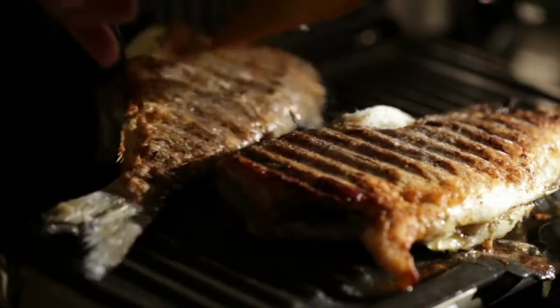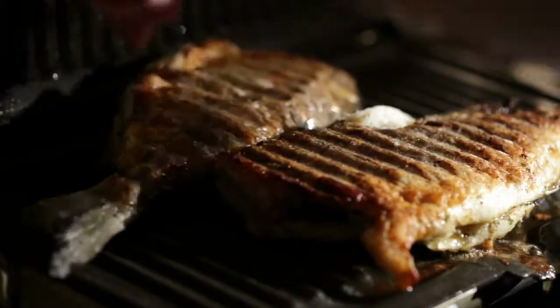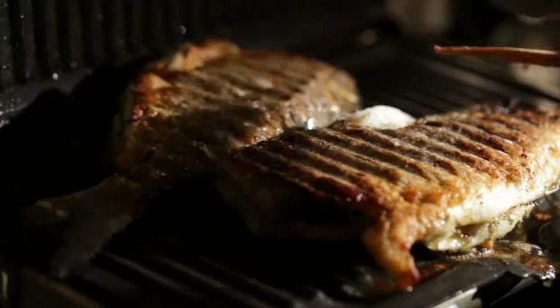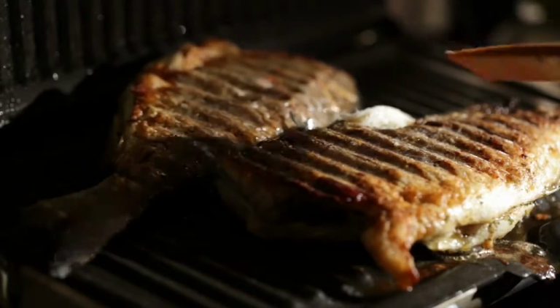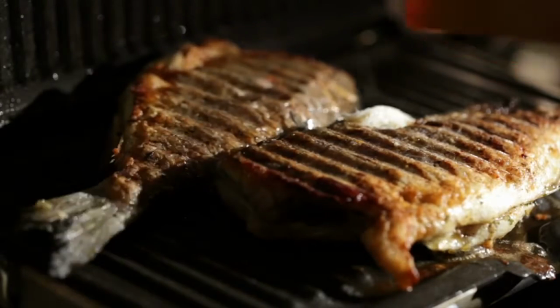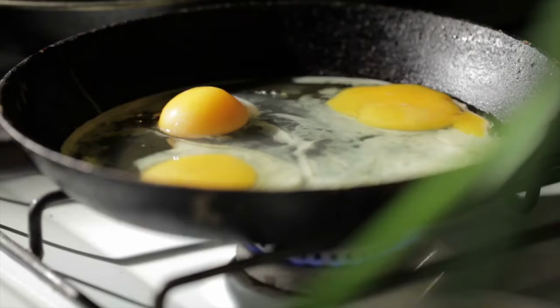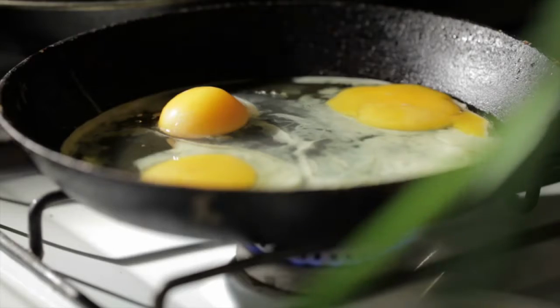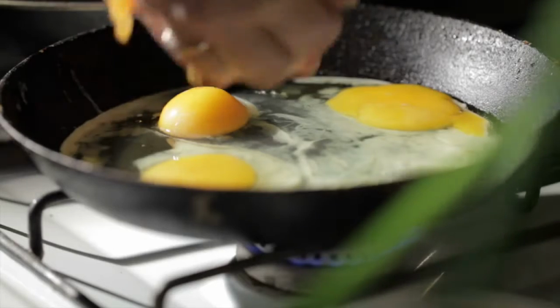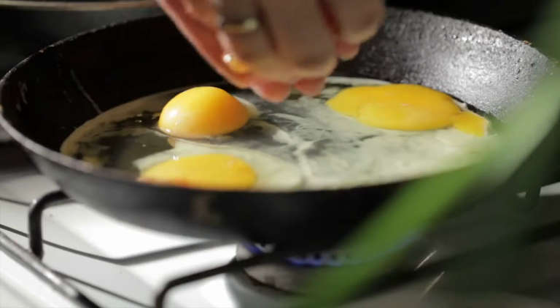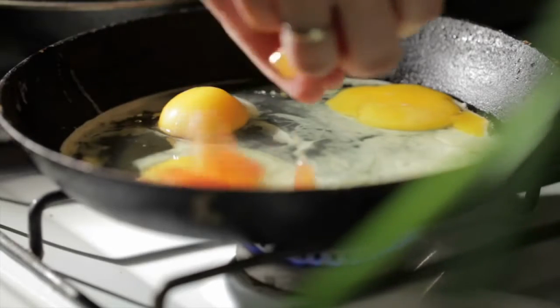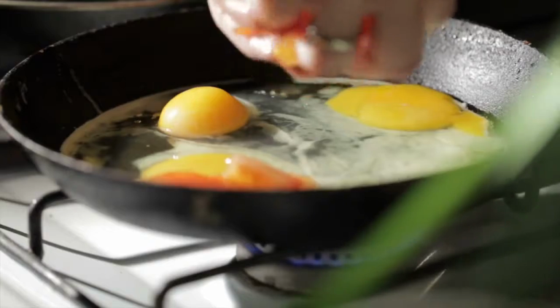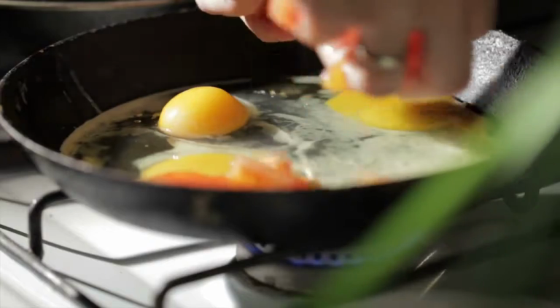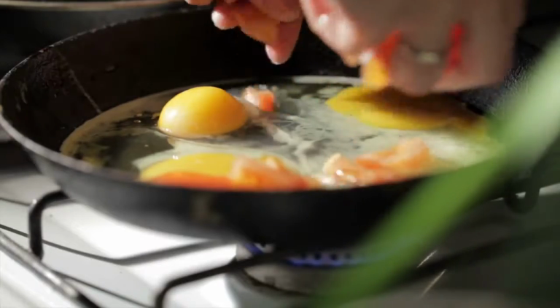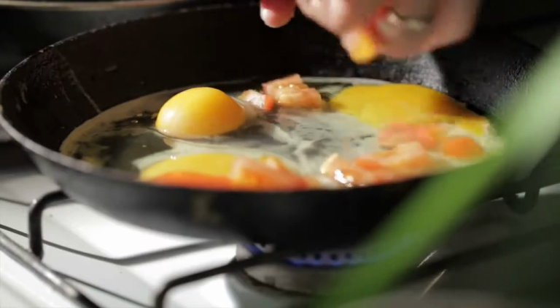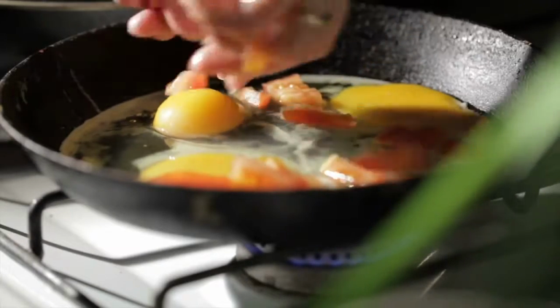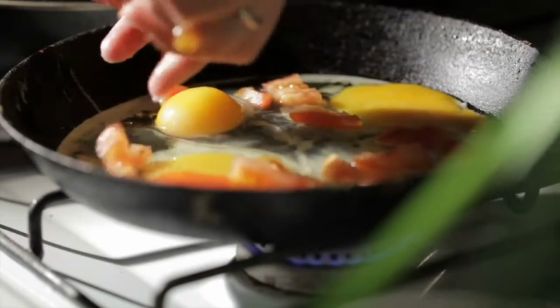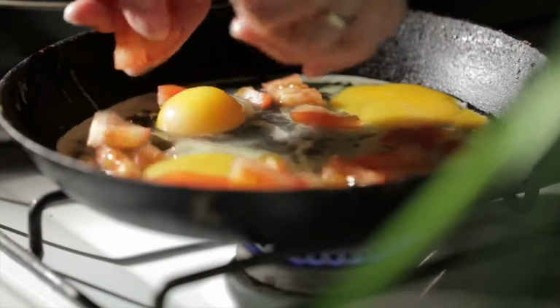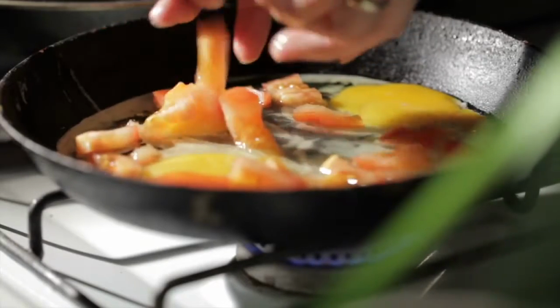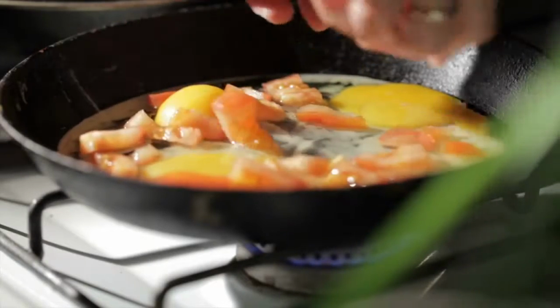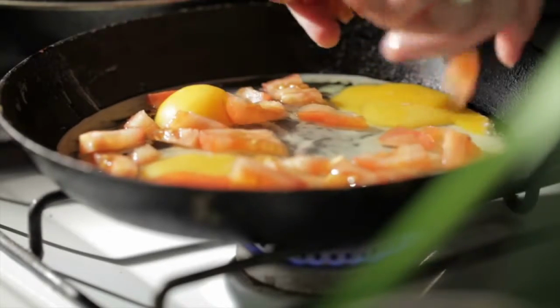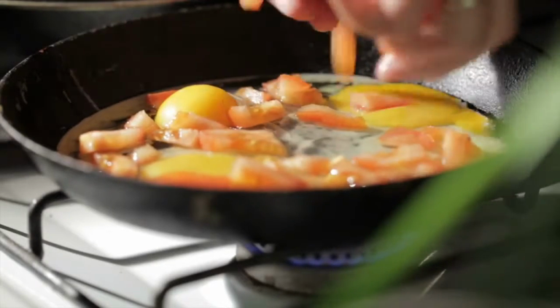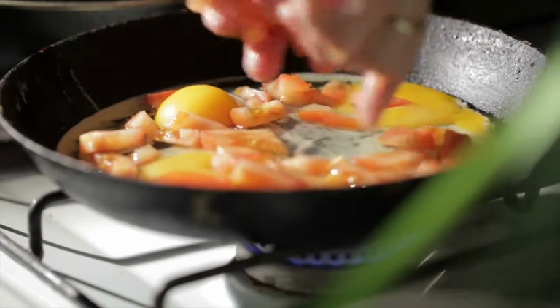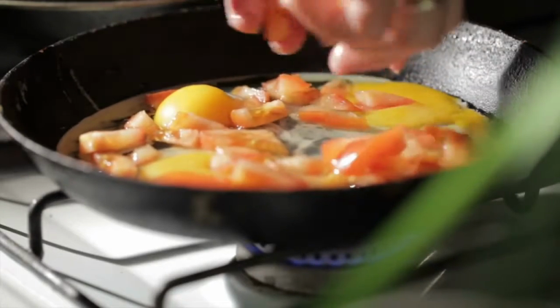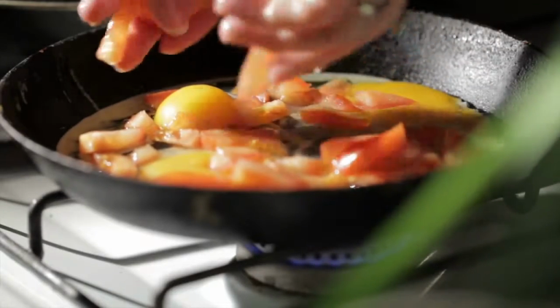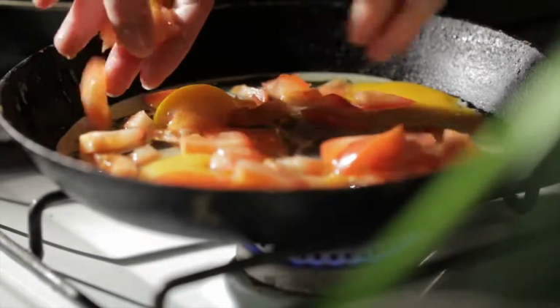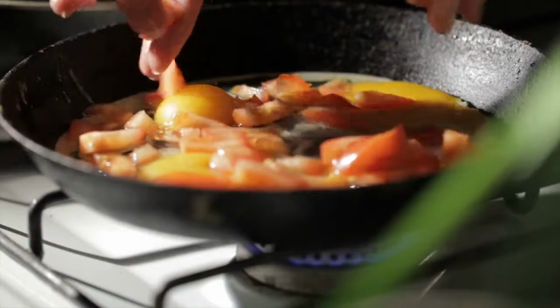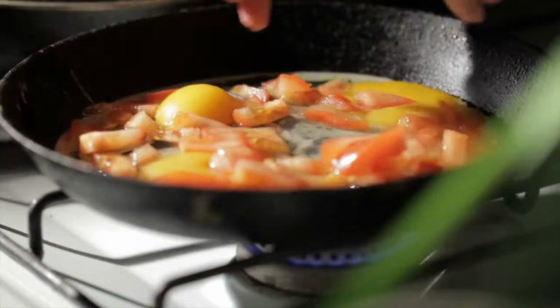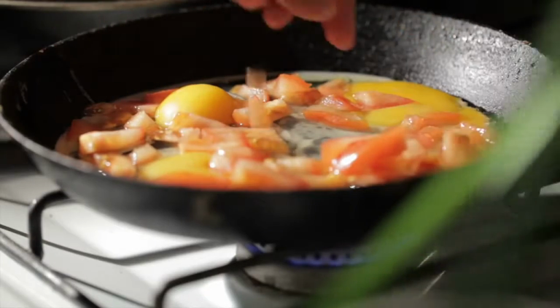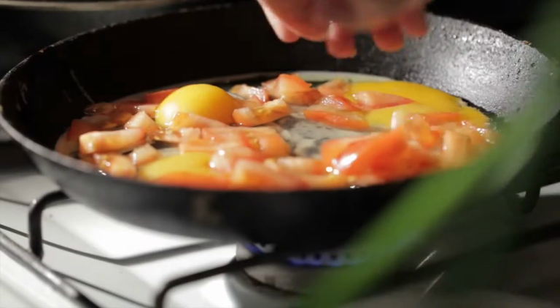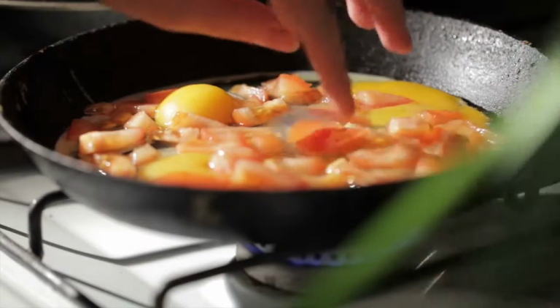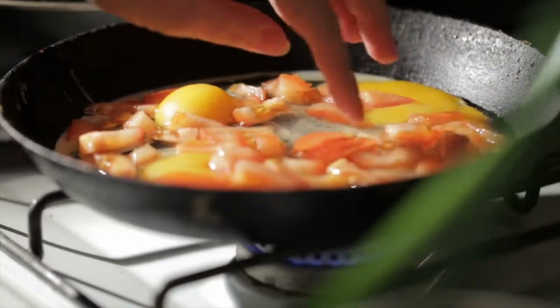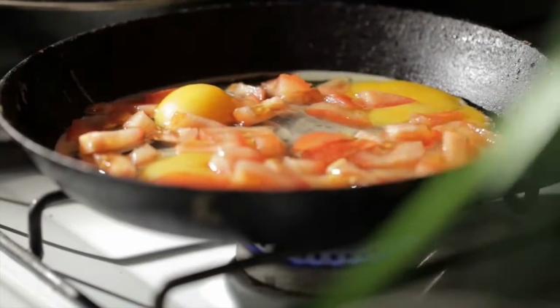So if you're looking to season anything from eggs on toast to tomatoes to meats, give the Oakwood smoked salt and pepper blend from the Murray Darling a try.